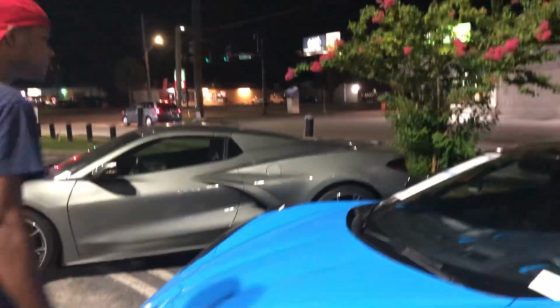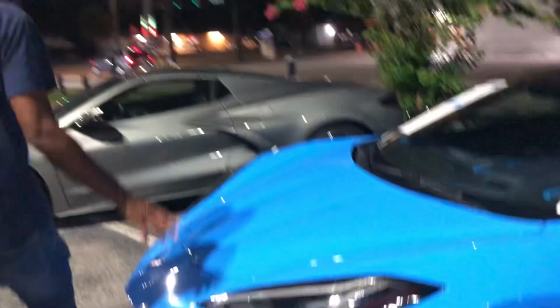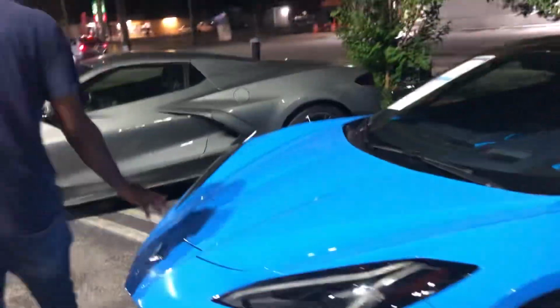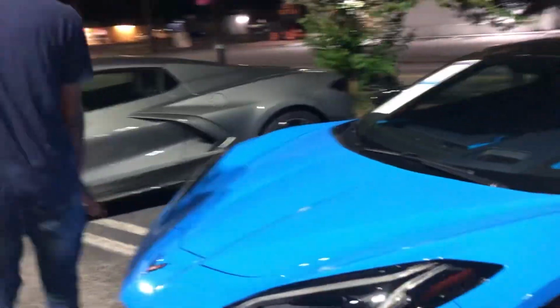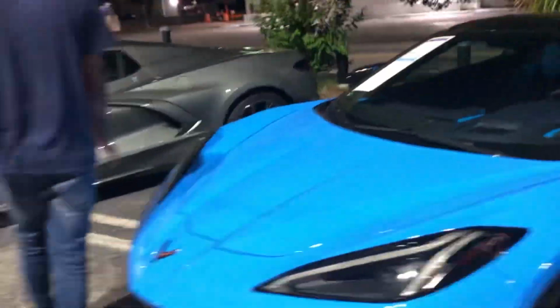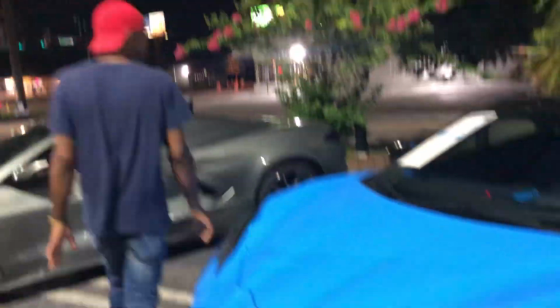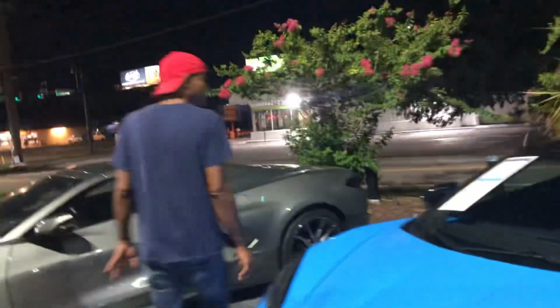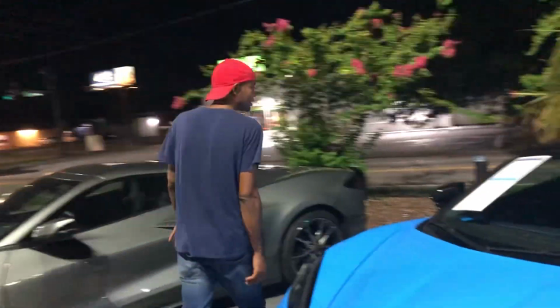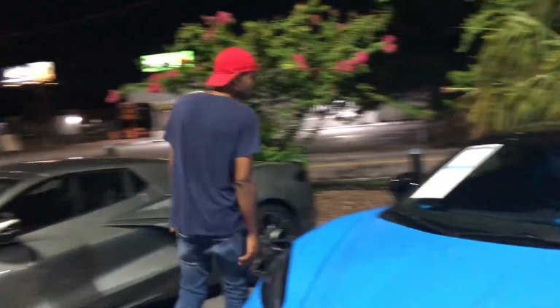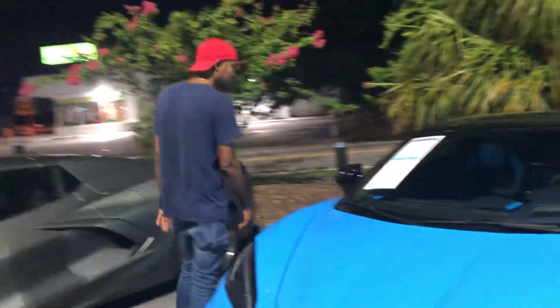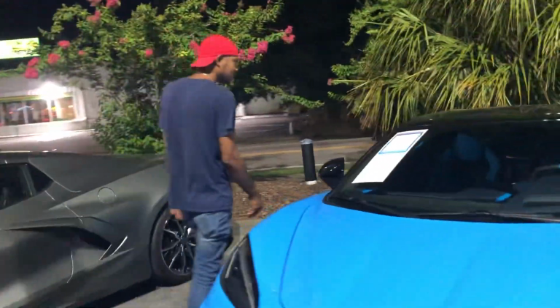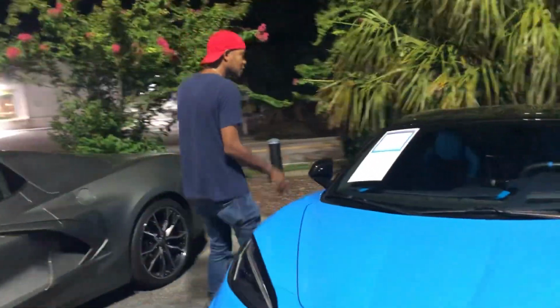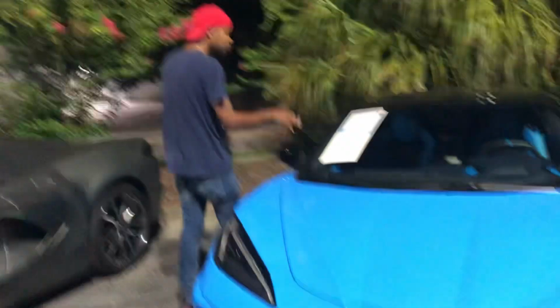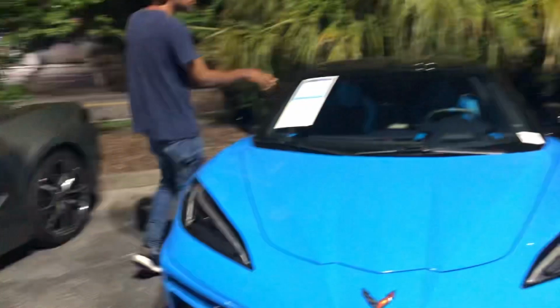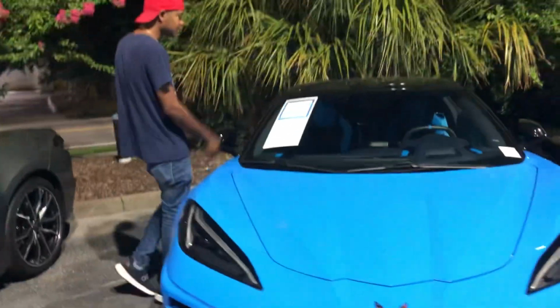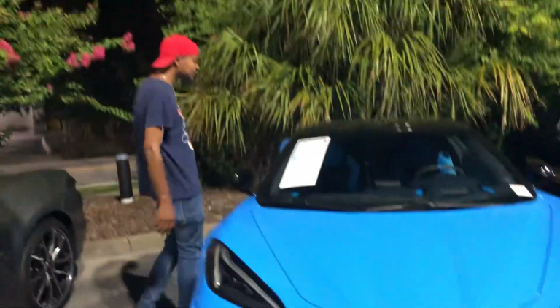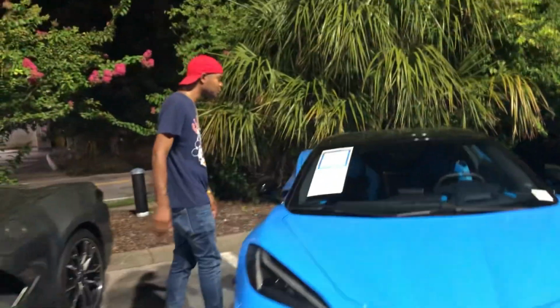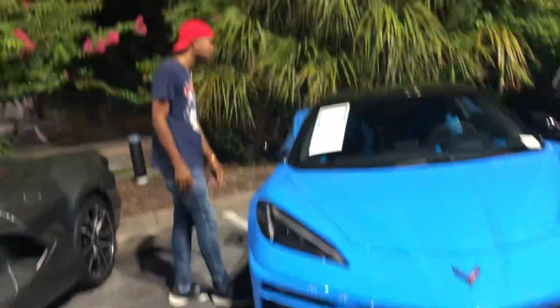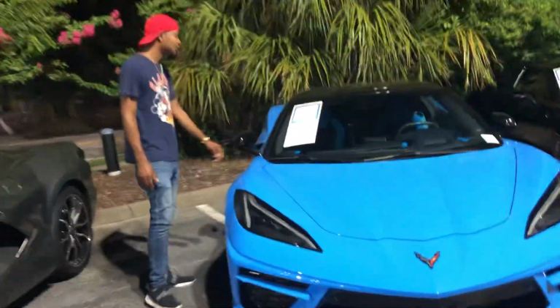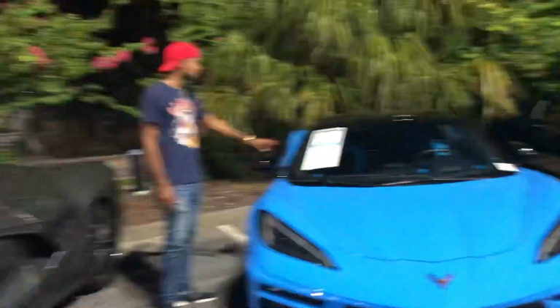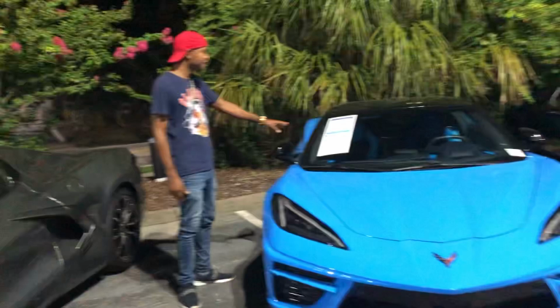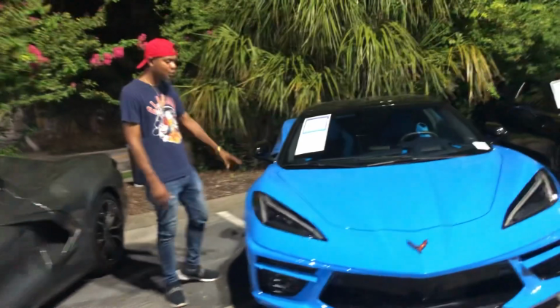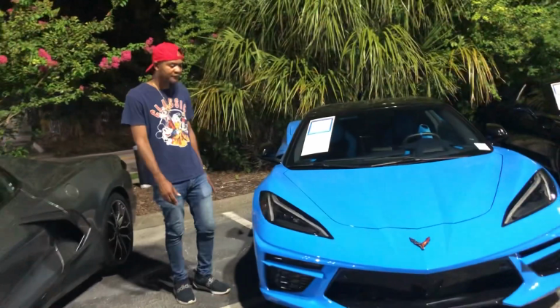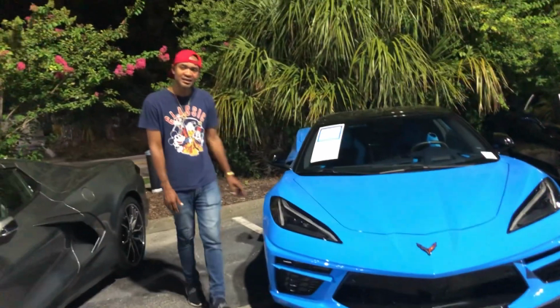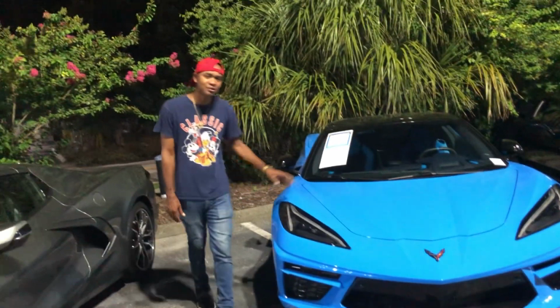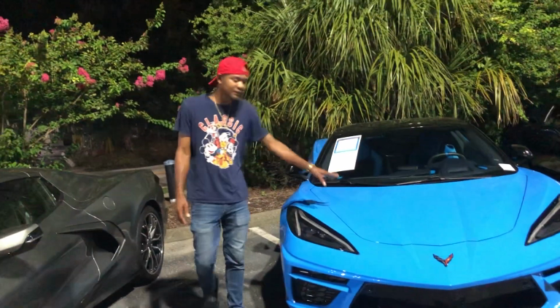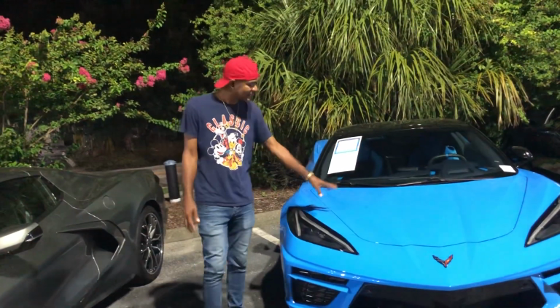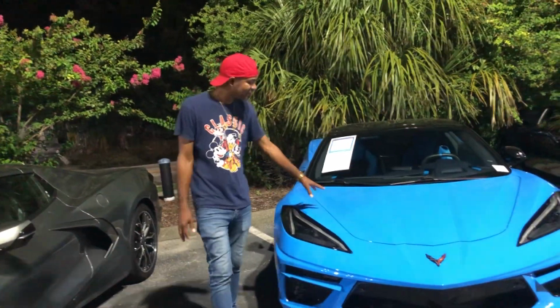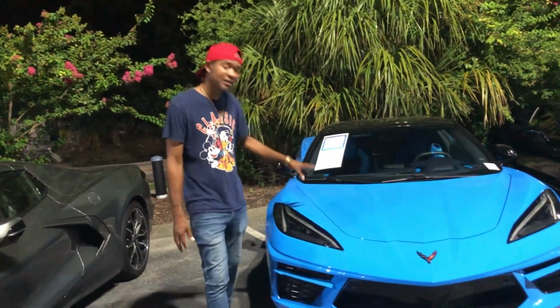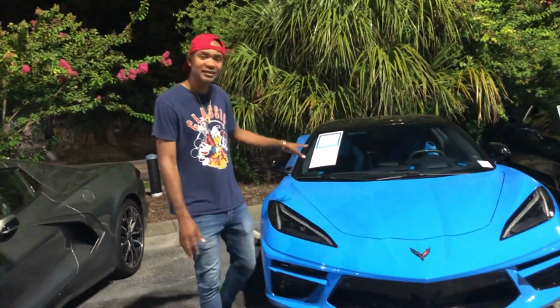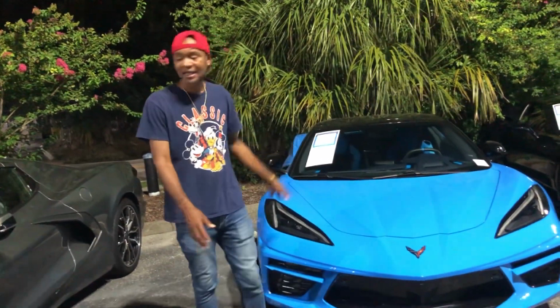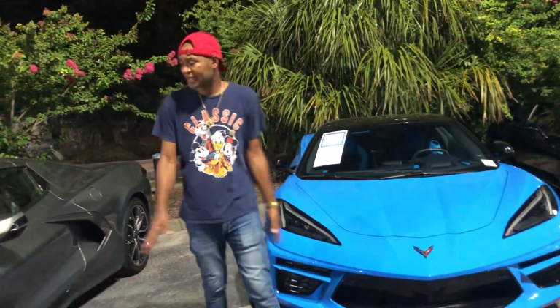What year is this? 2022 Chevy Corvette. So if you like that, they got it.